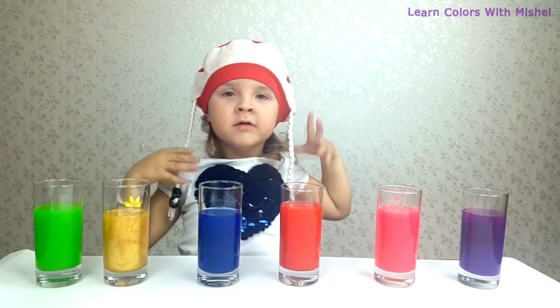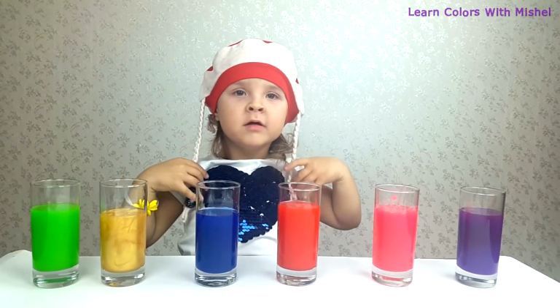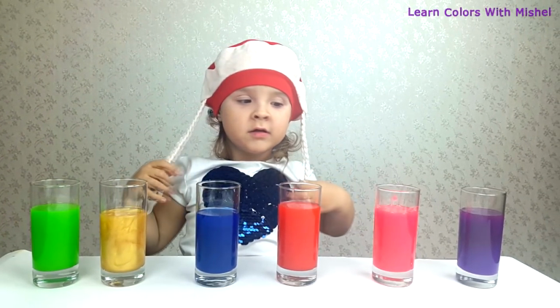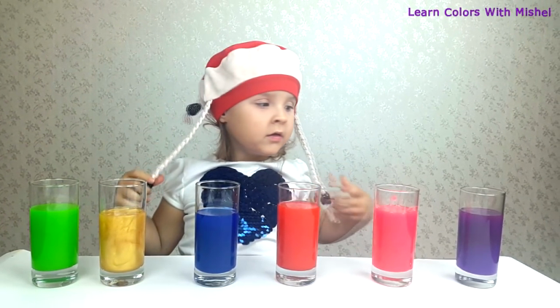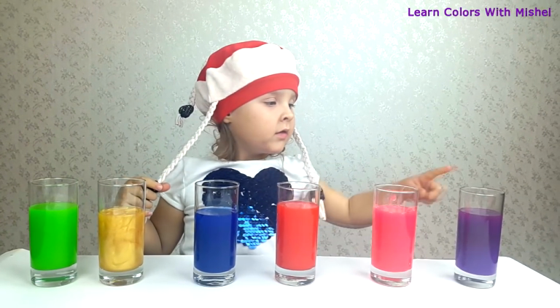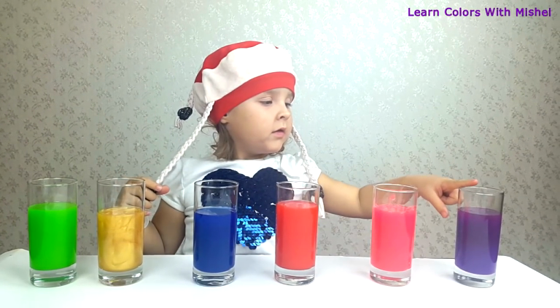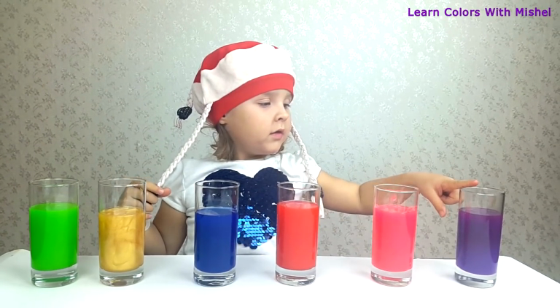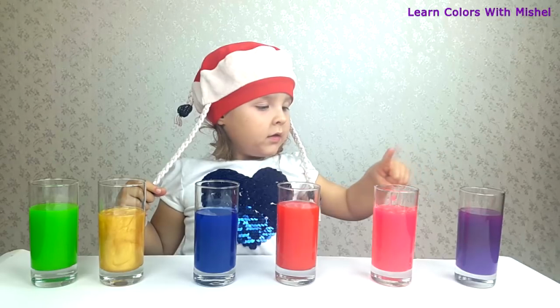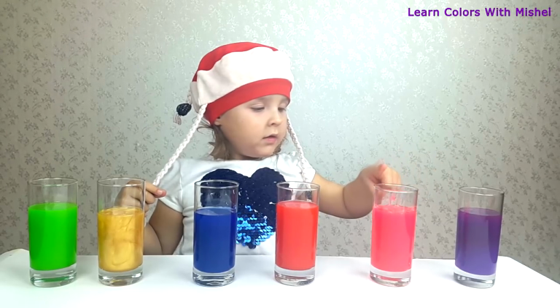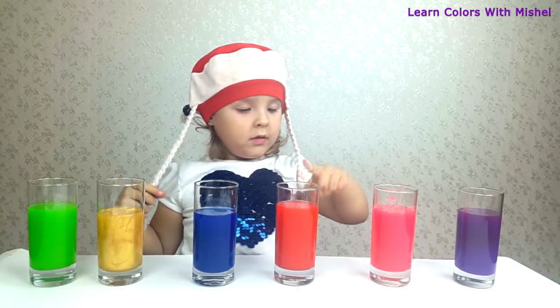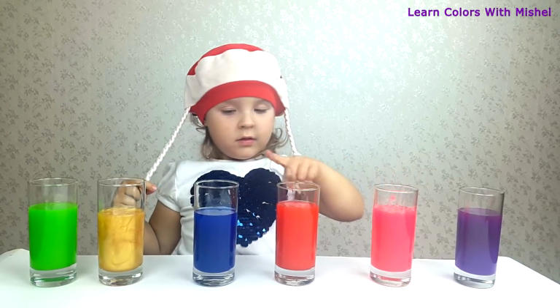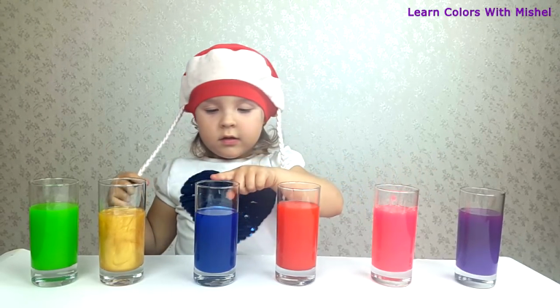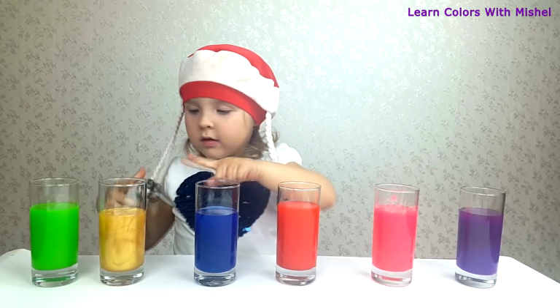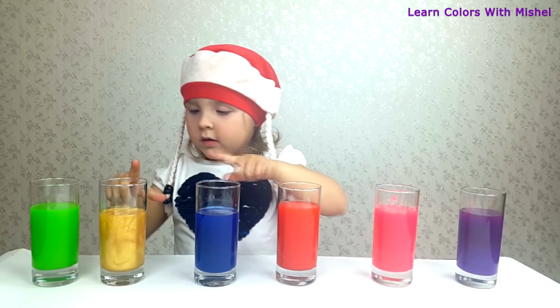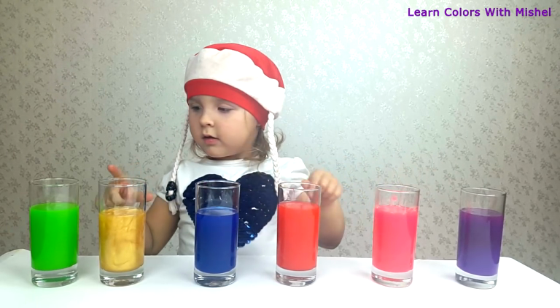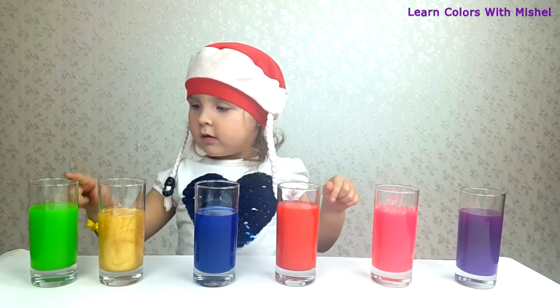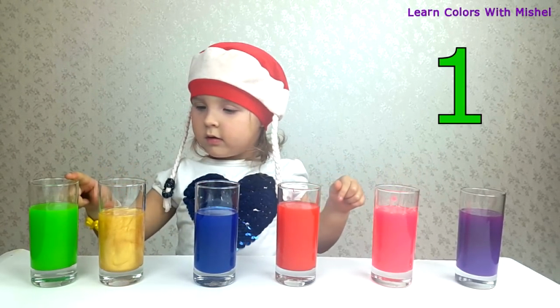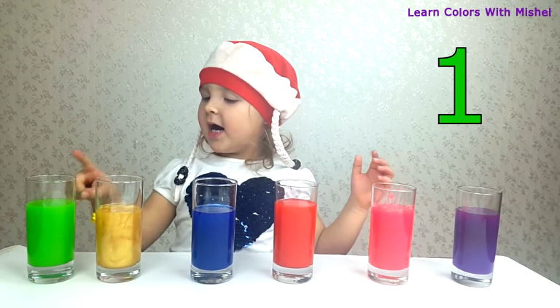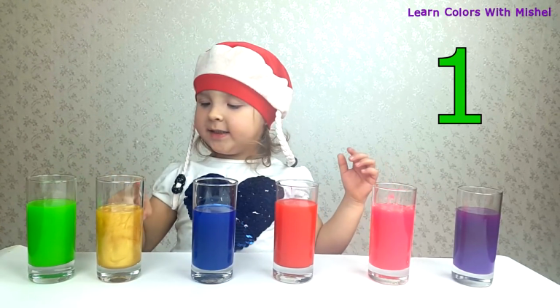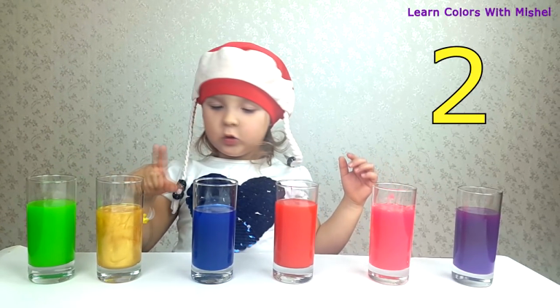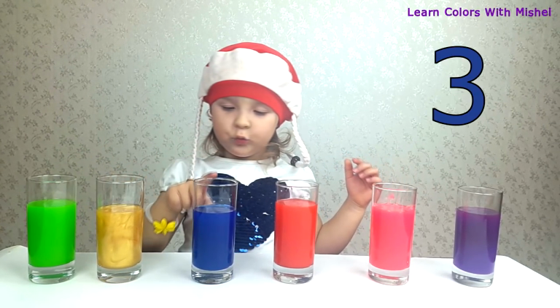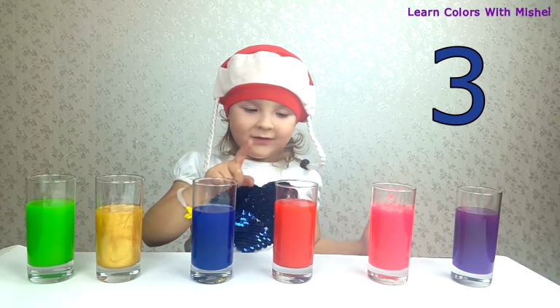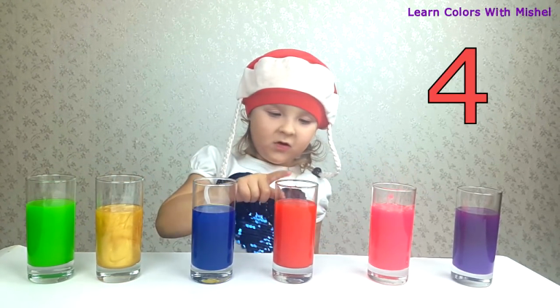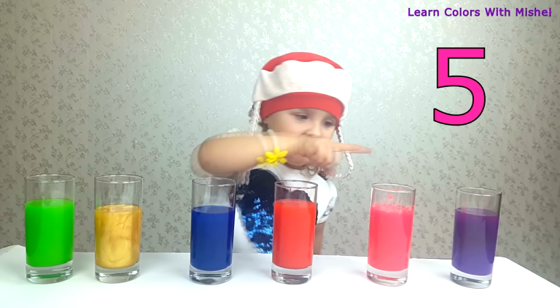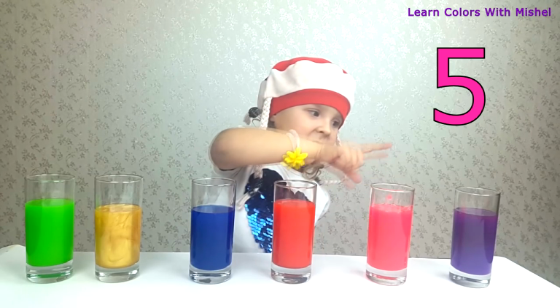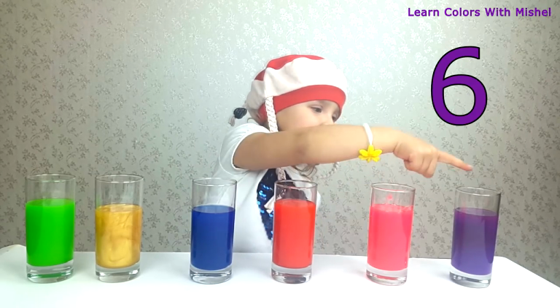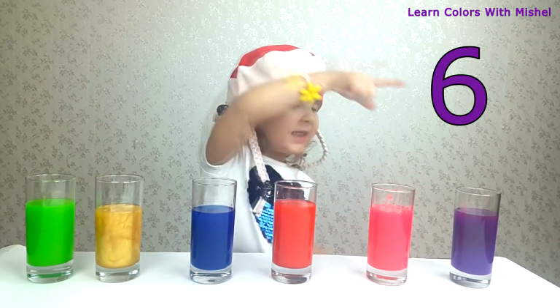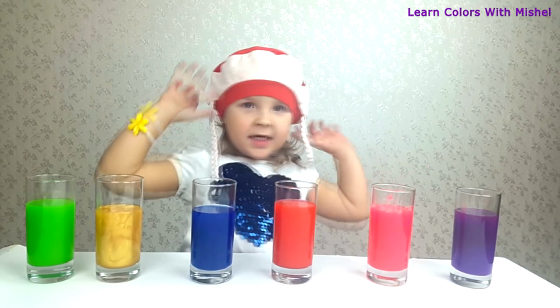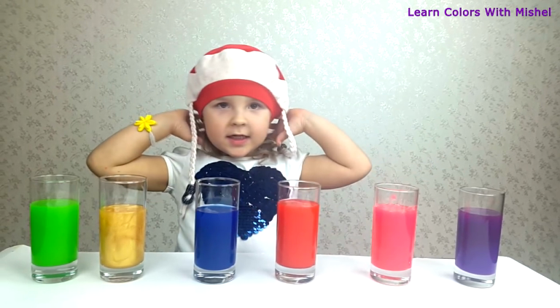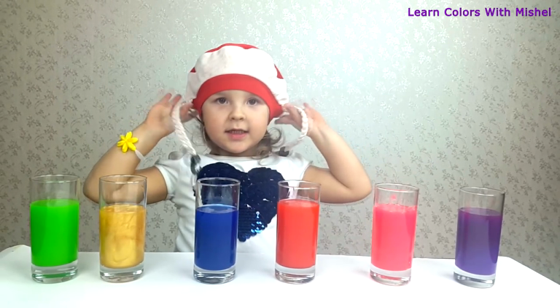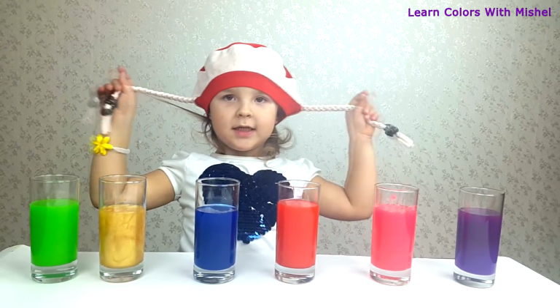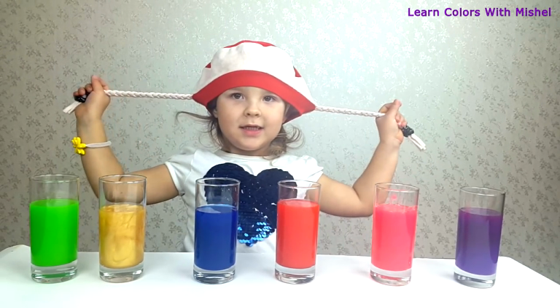How many slime do you have? Count! 1, 2, 3, 4, 5, 6. Okay!